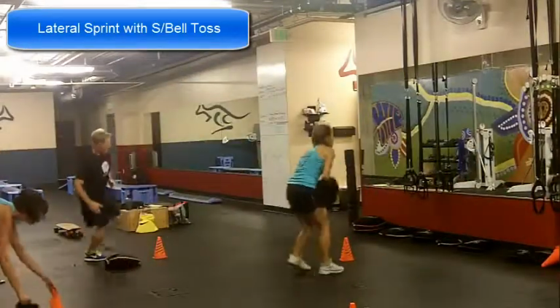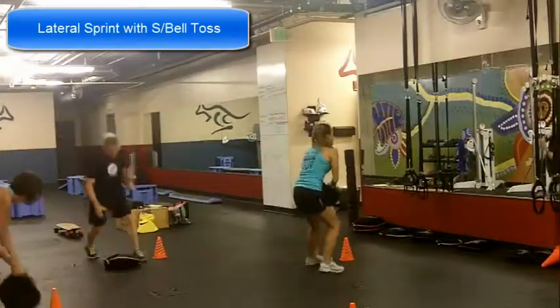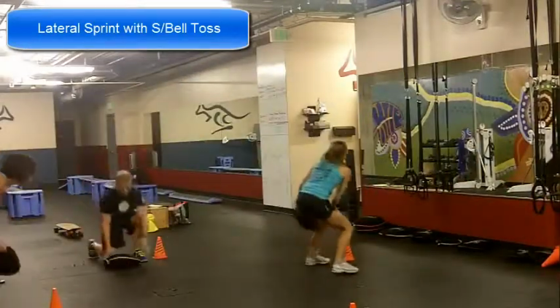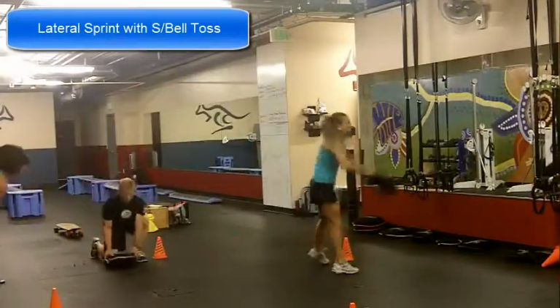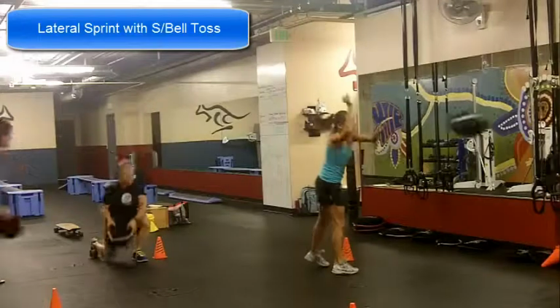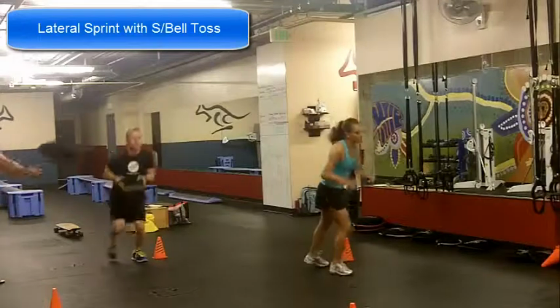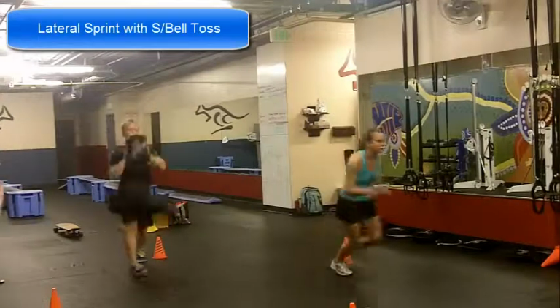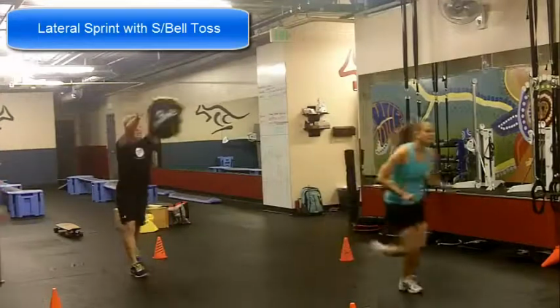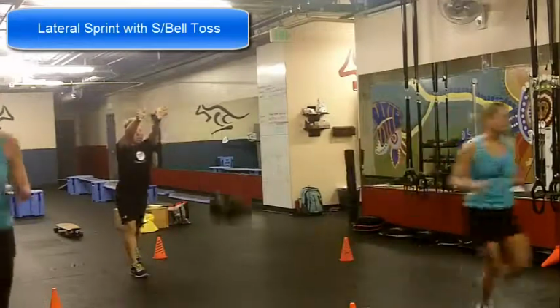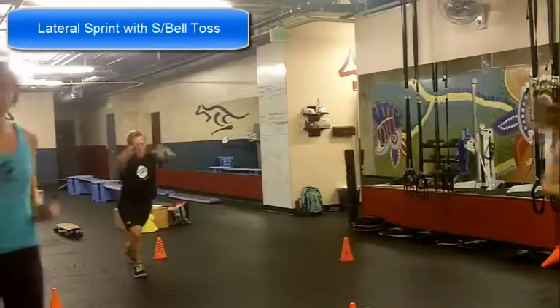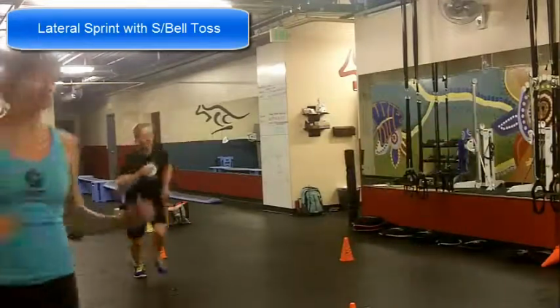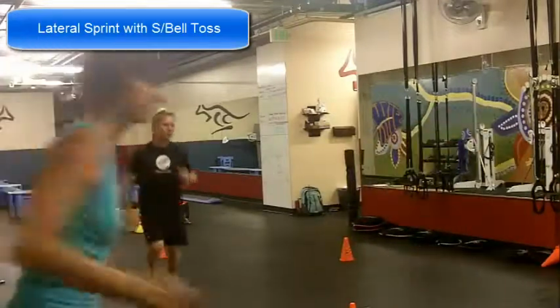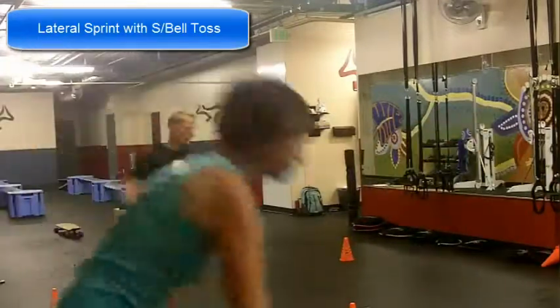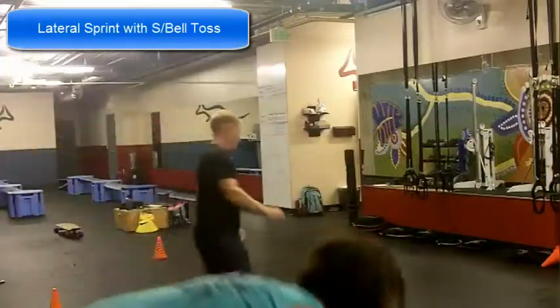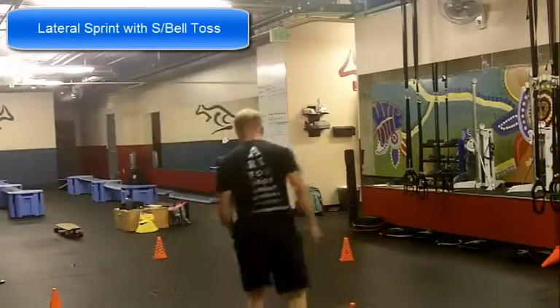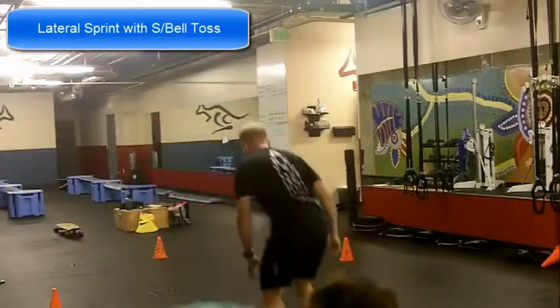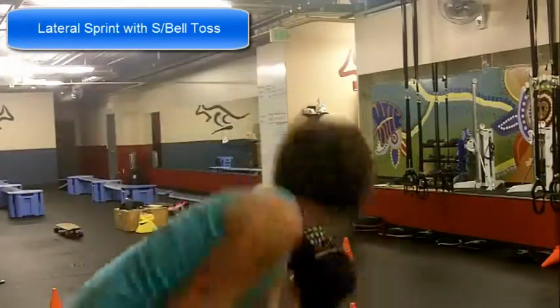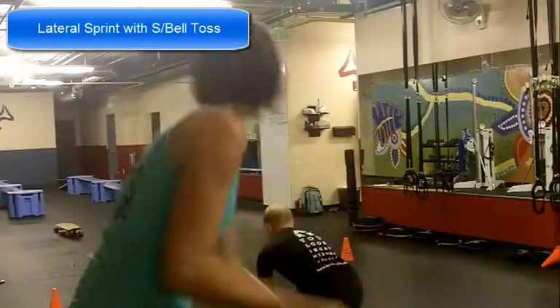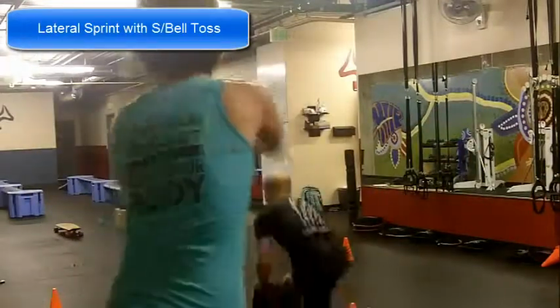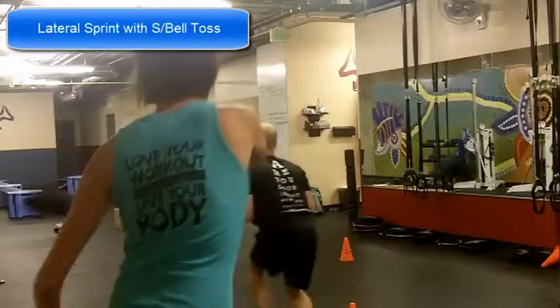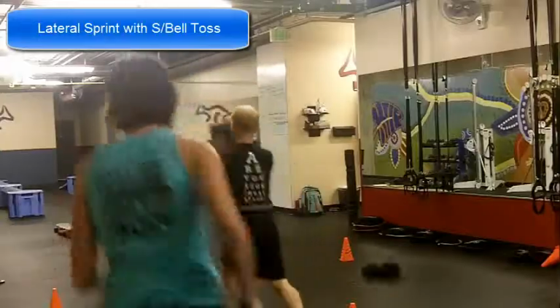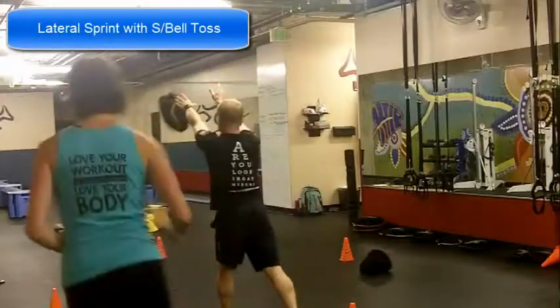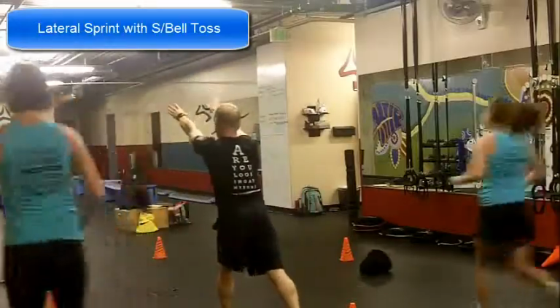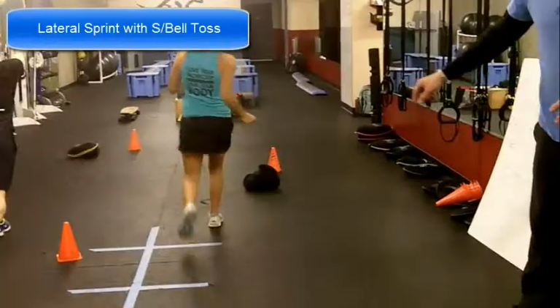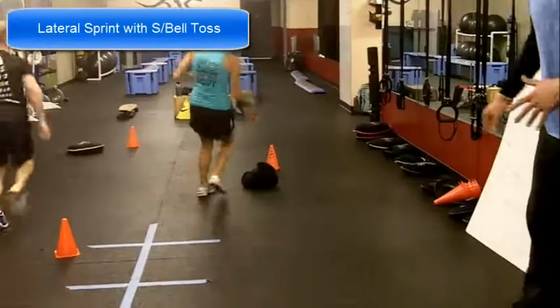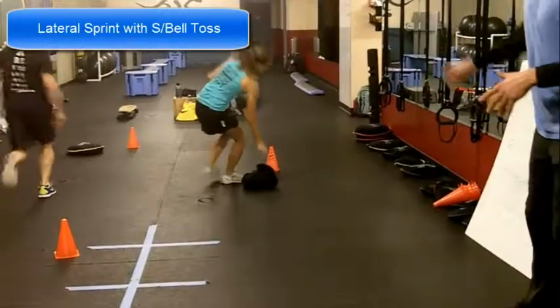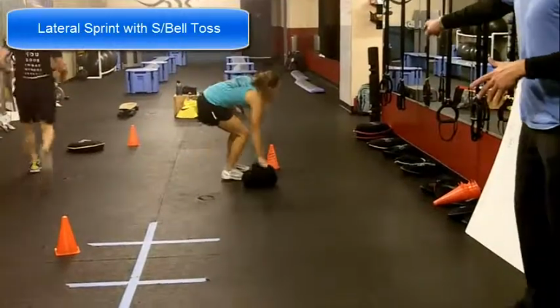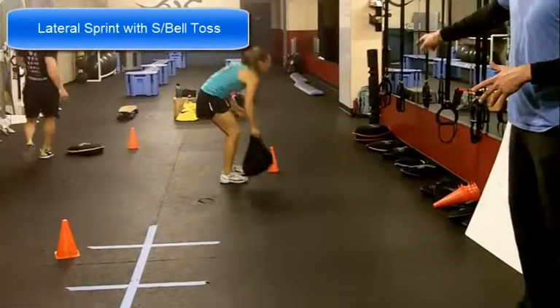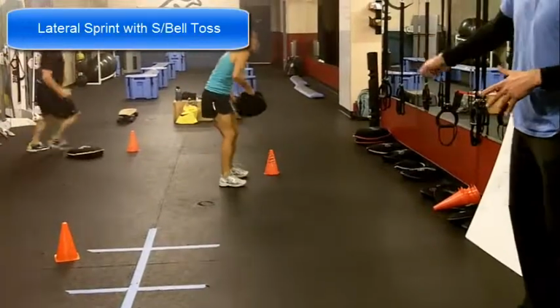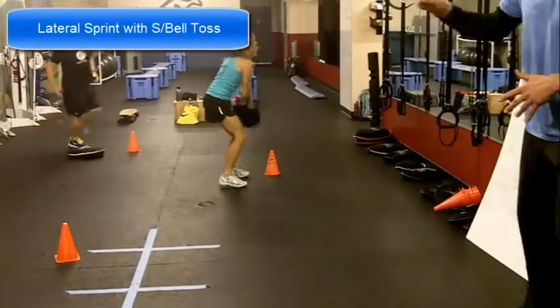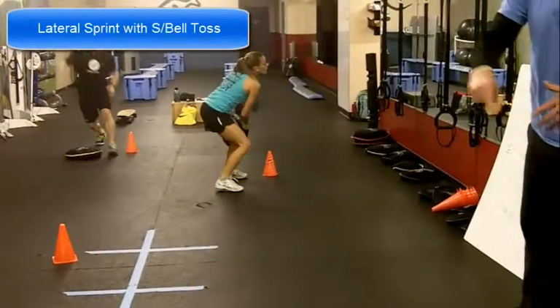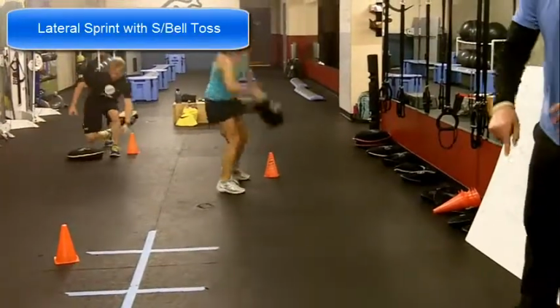Right now I've got Katie. She's doing the regular version of it. She is squatting and as she stands up, she tosses it. She's got a 20-pound sandbell right now and she tosses it and then runs to it.